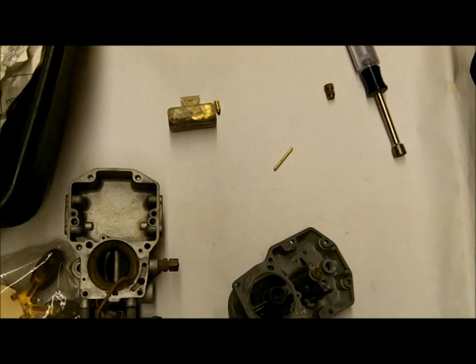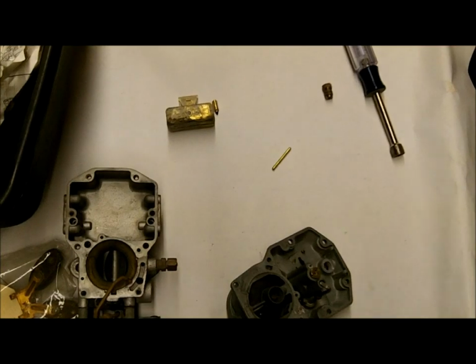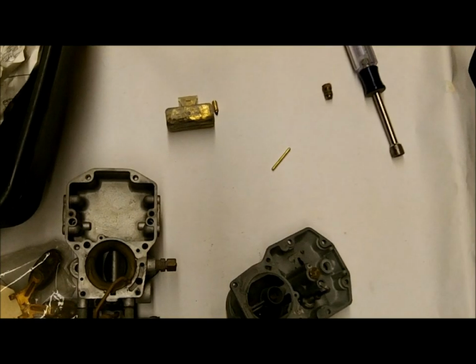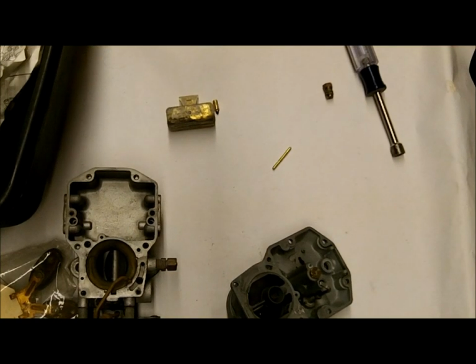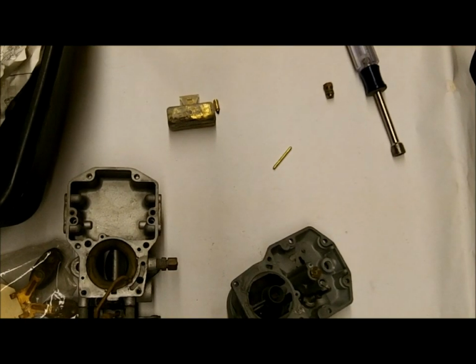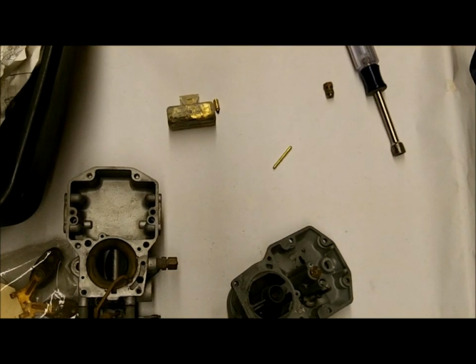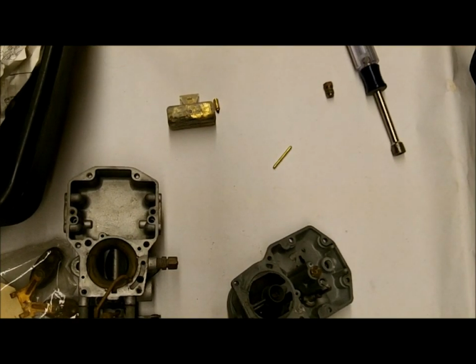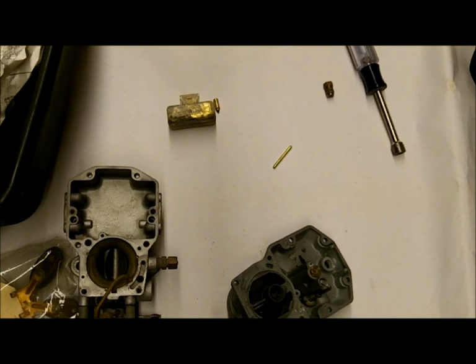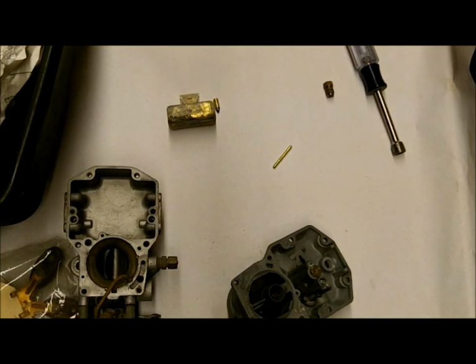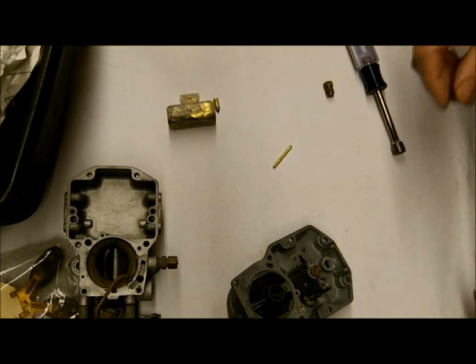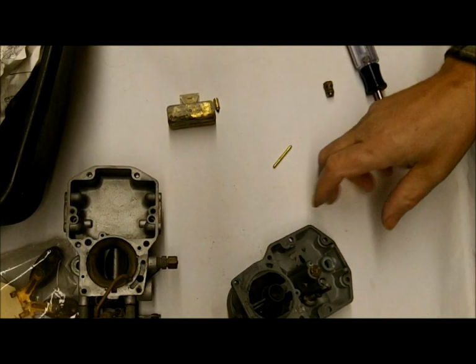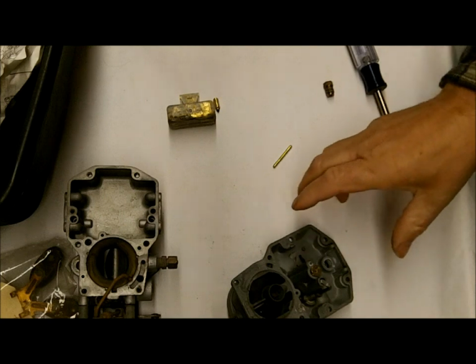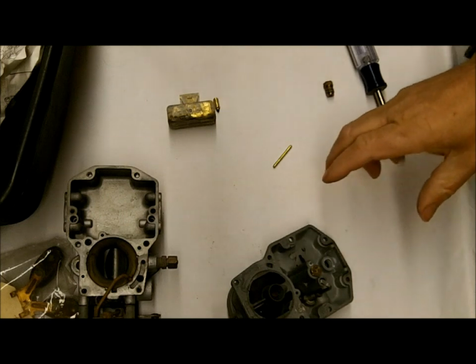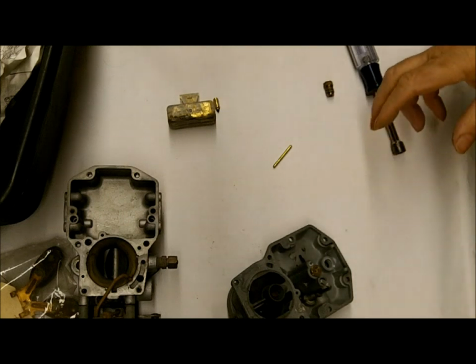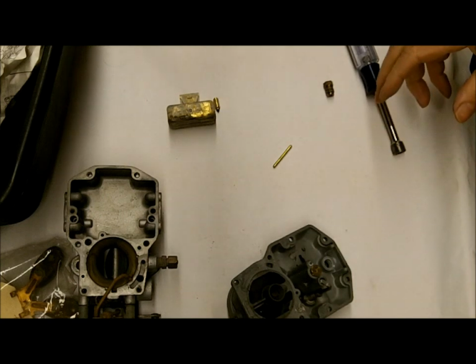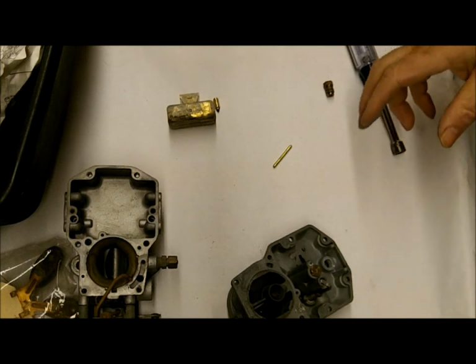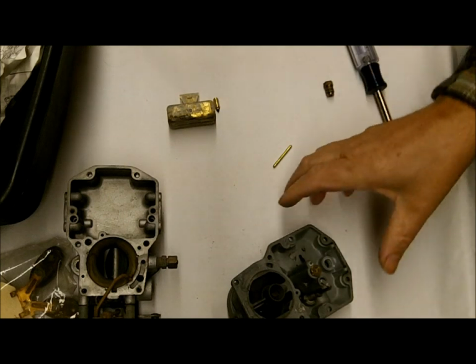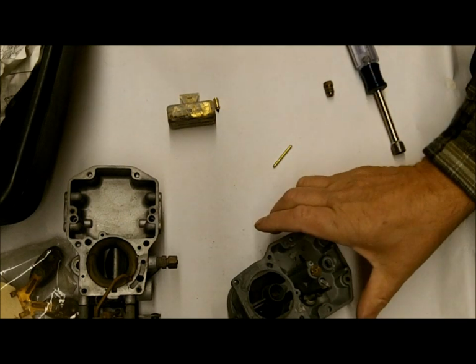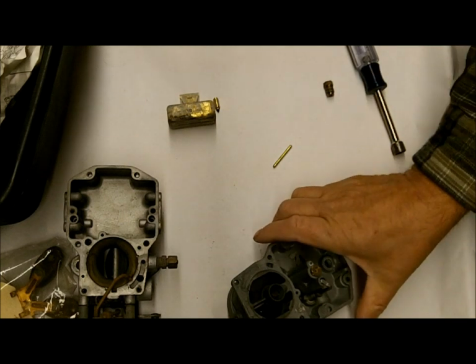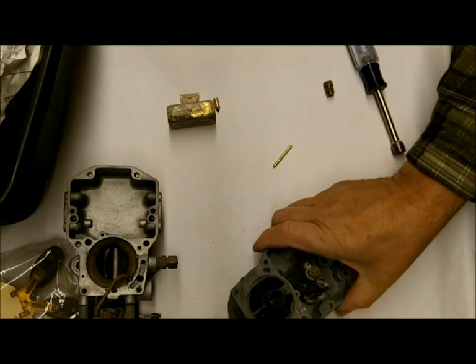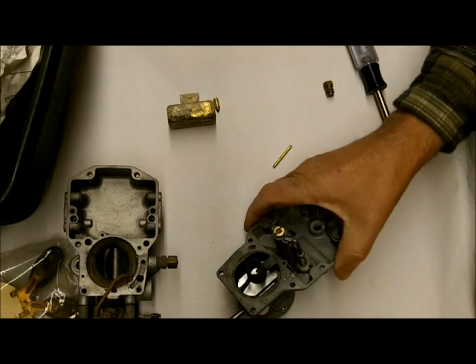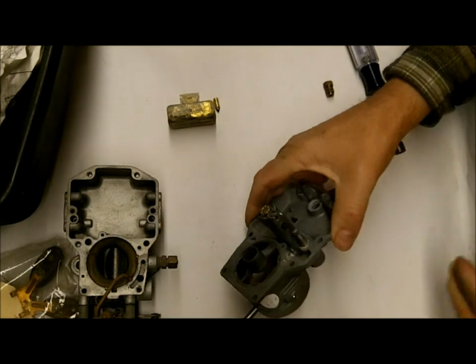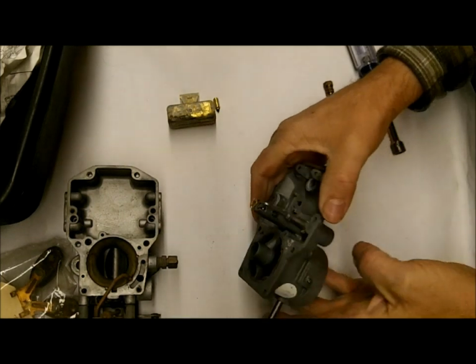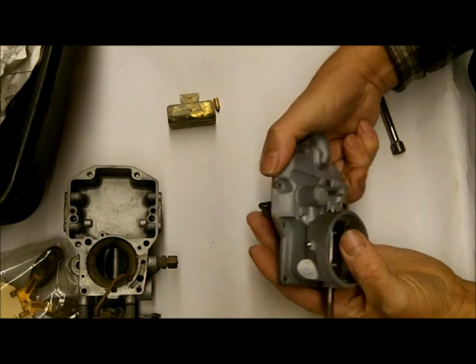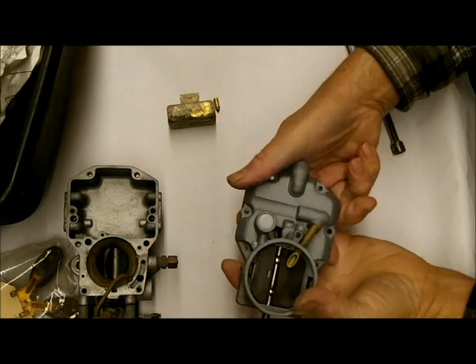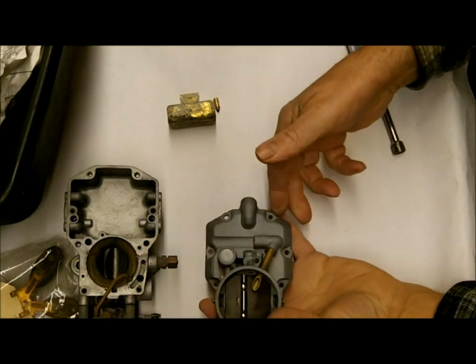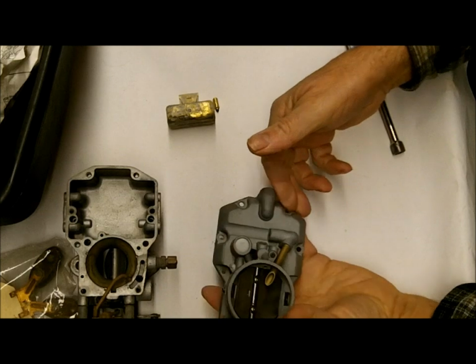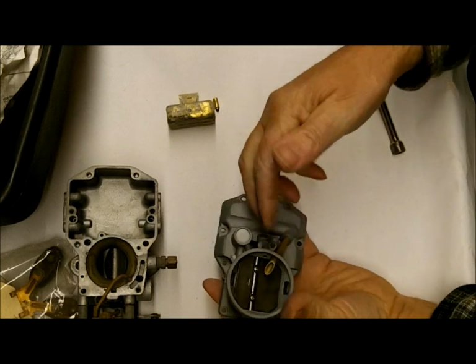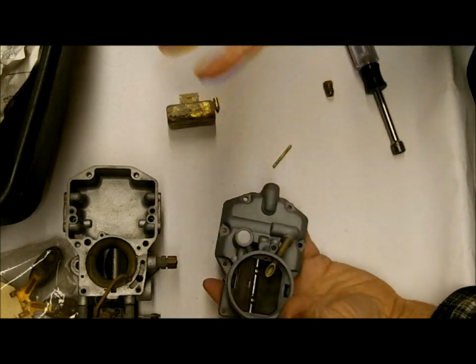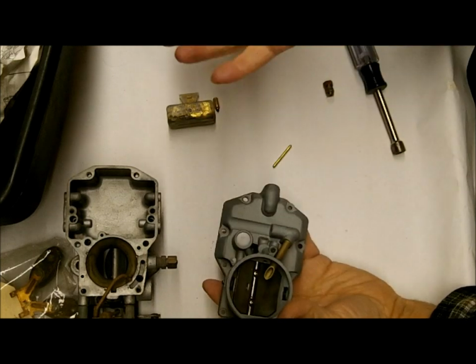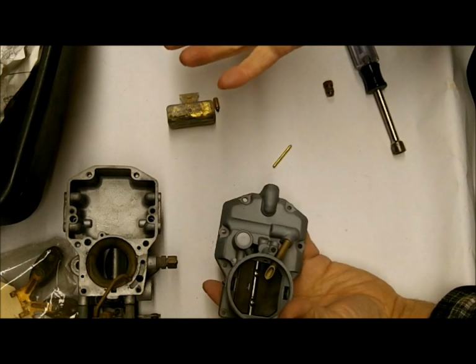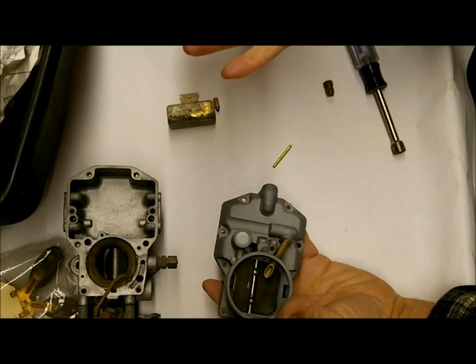Hi, I'm Mike at Mike's Carburetor Parts. I've had questions come up about the Adolite 1100. People have rebuilt them and now they've got gas gushing out the top.